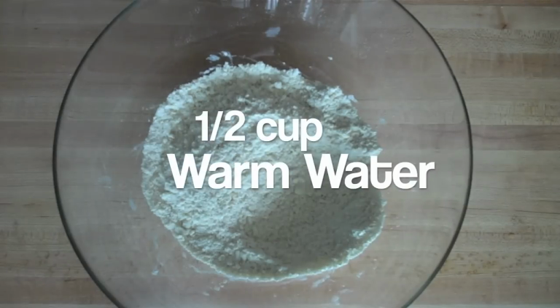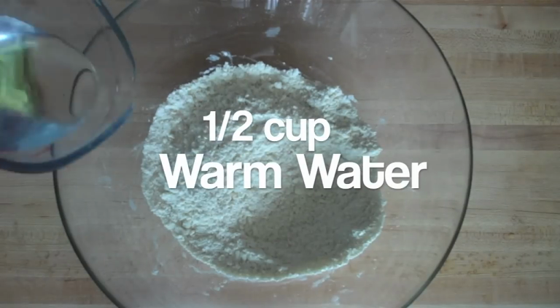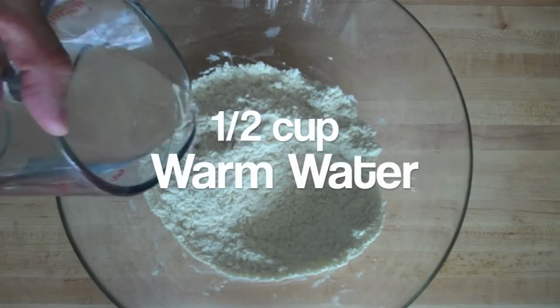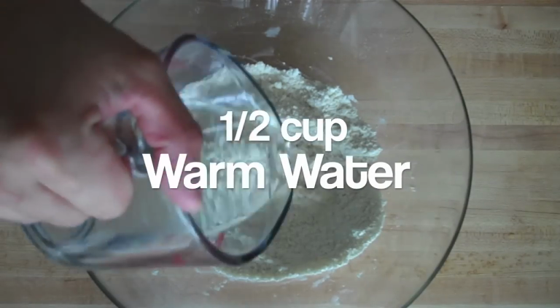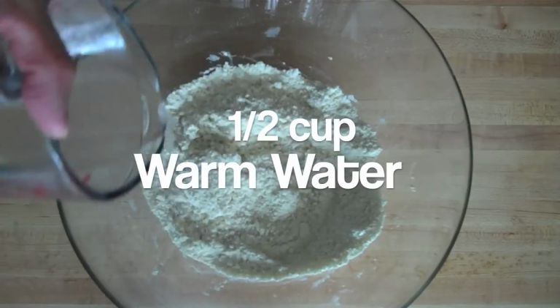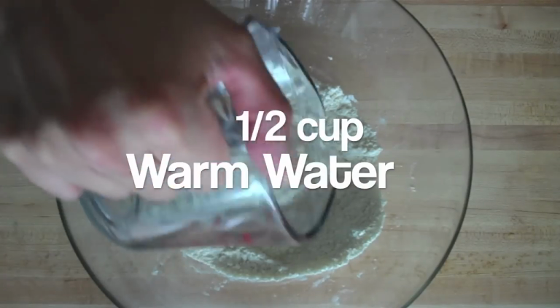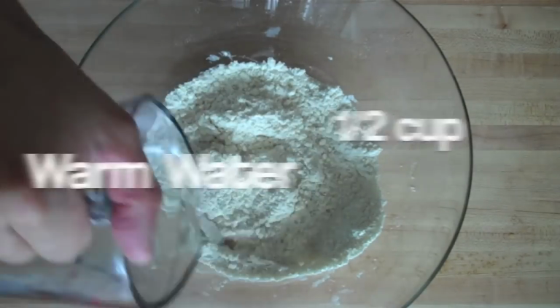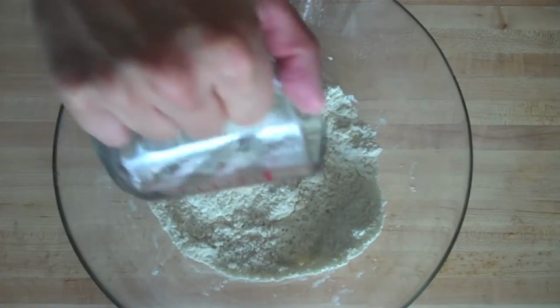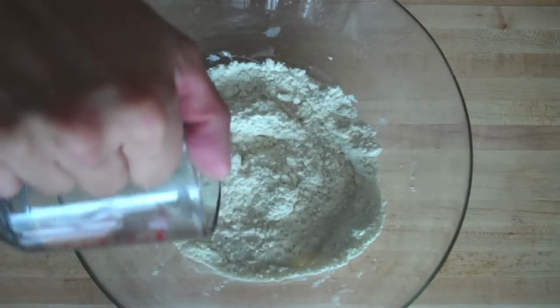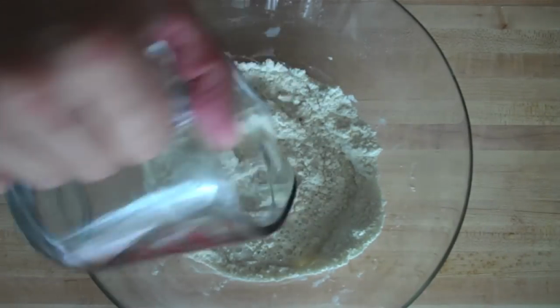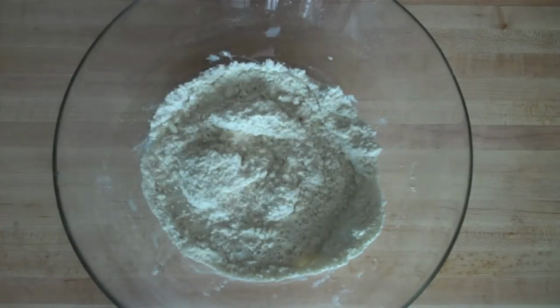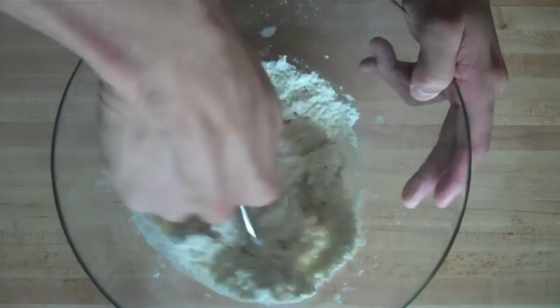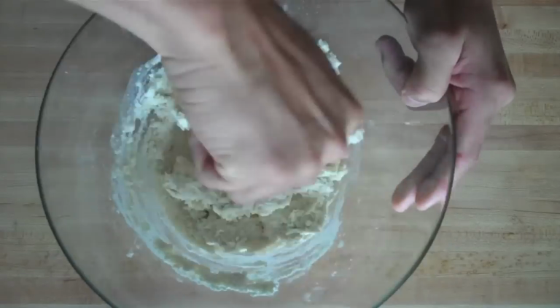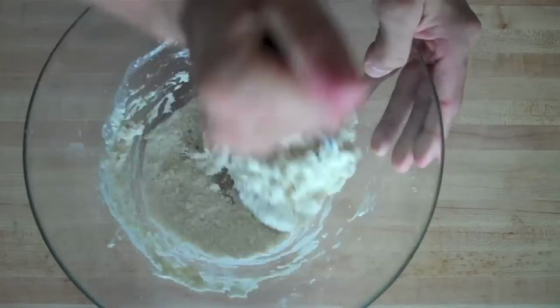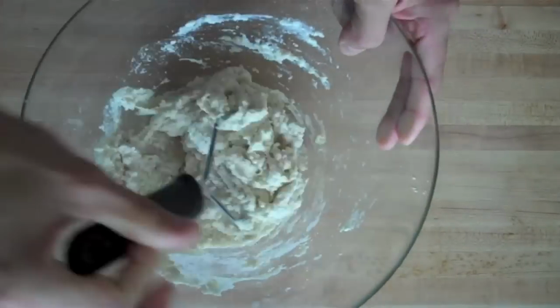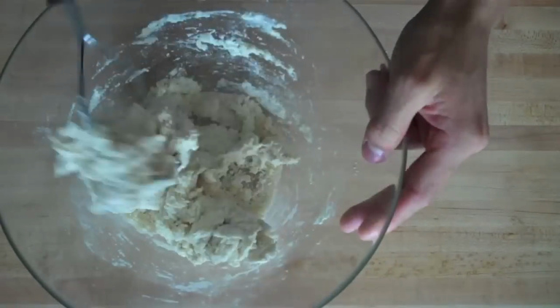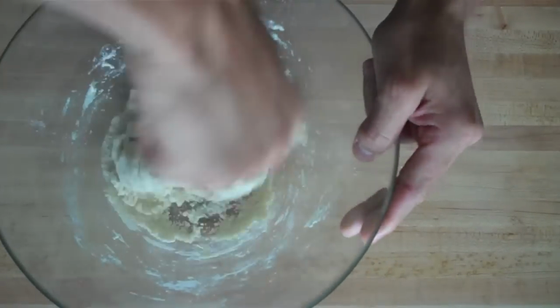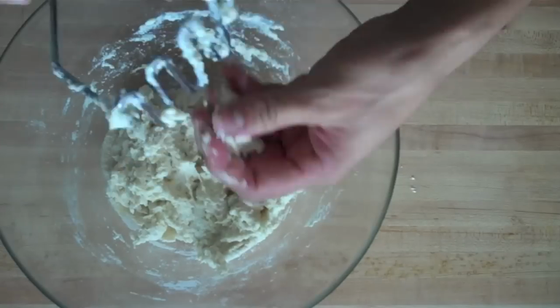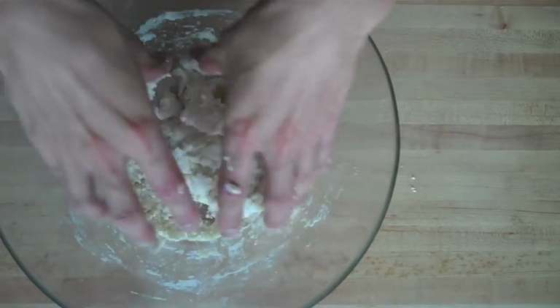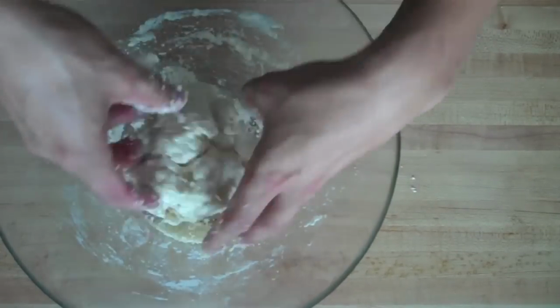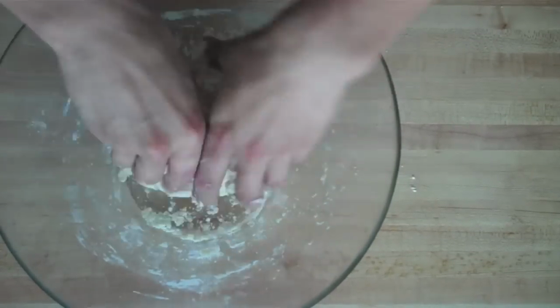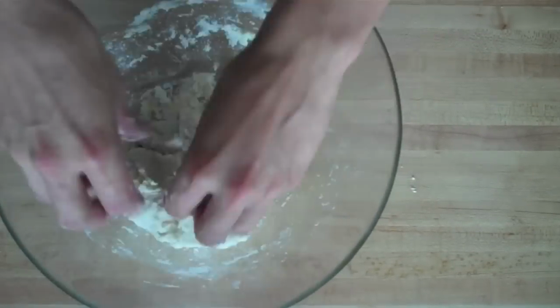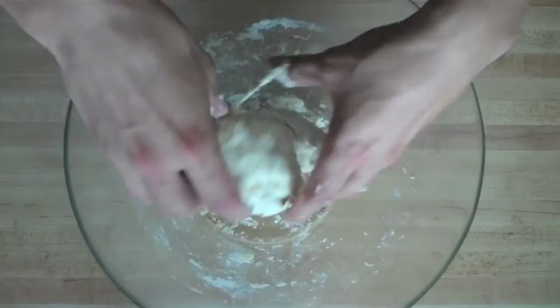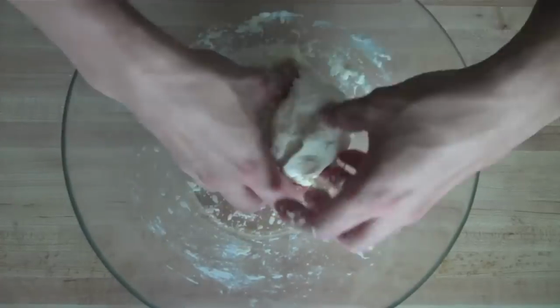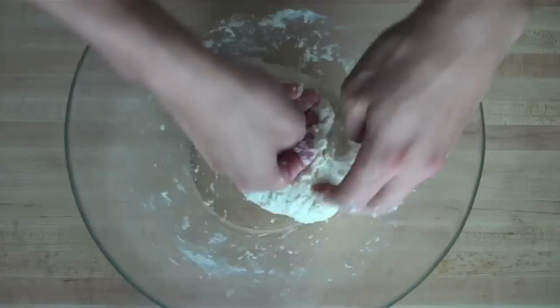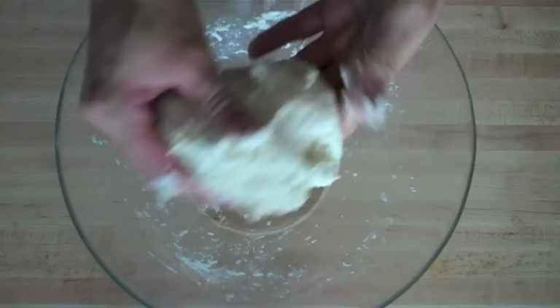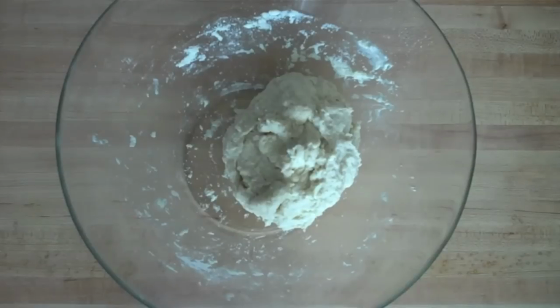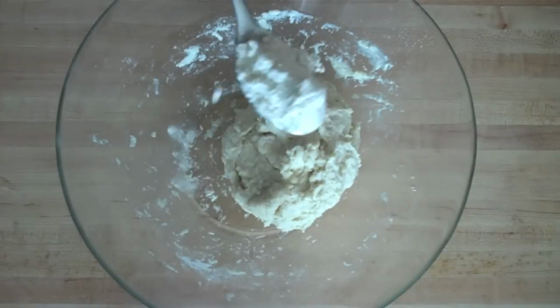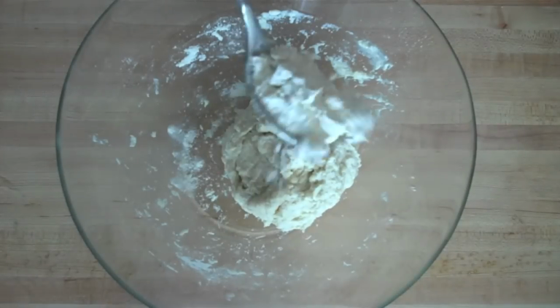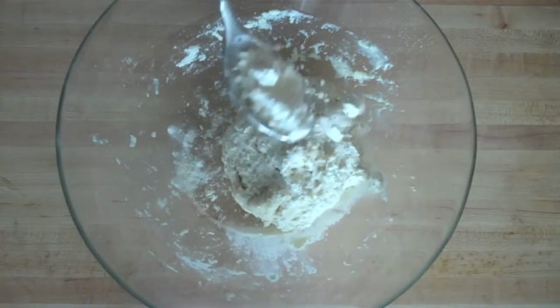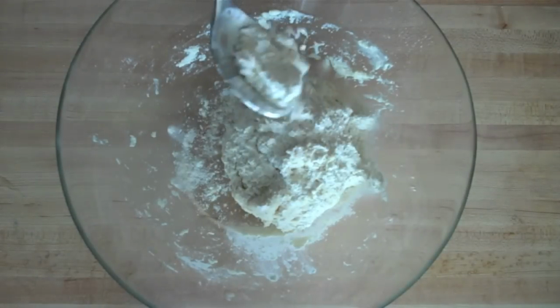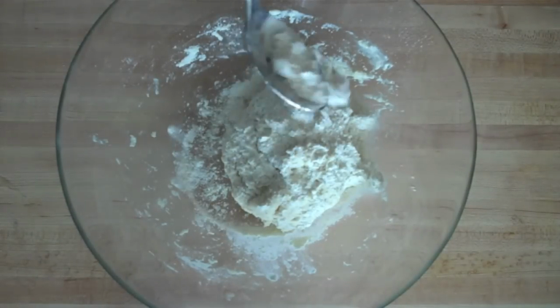Then you want to add half a cup of warm water all at once and mix the dough quickly with a potato masher or by hand until the dough forms a mass. If it's too dry, add more water. If it's too sticky, add some more flour.